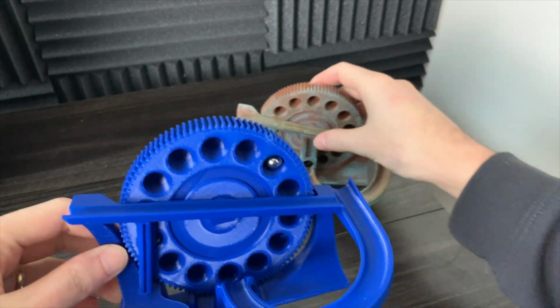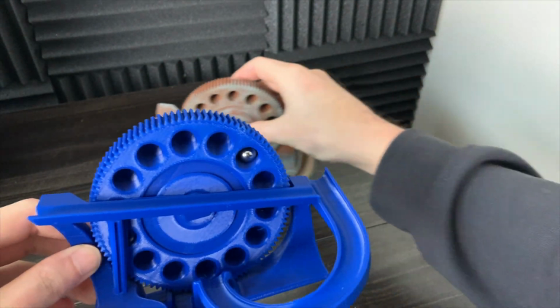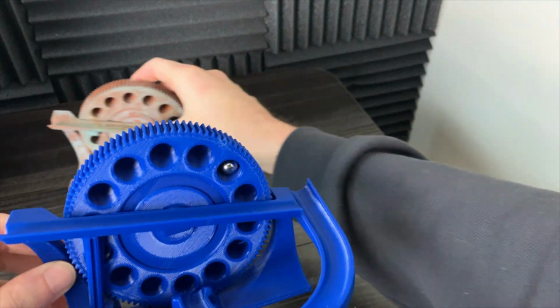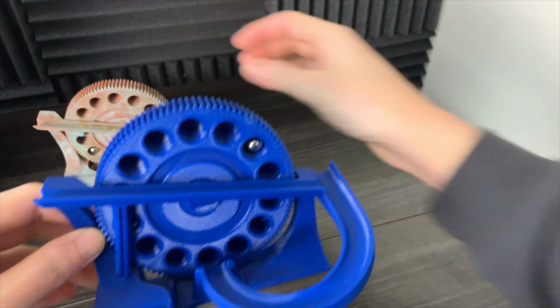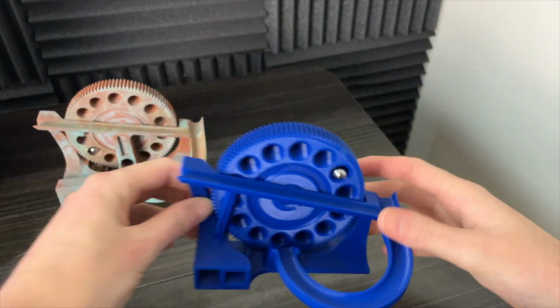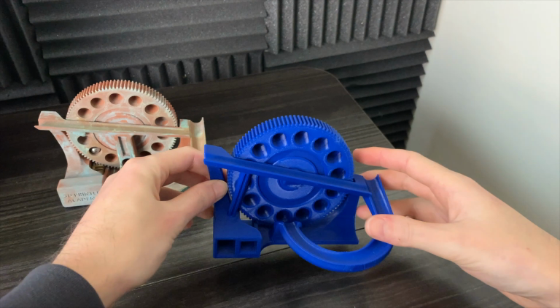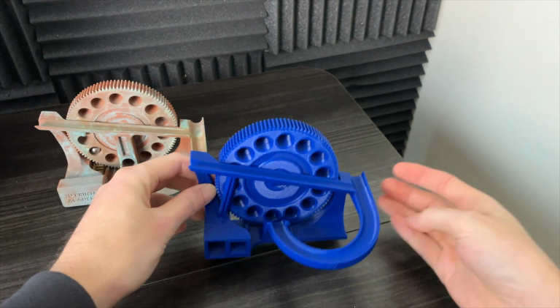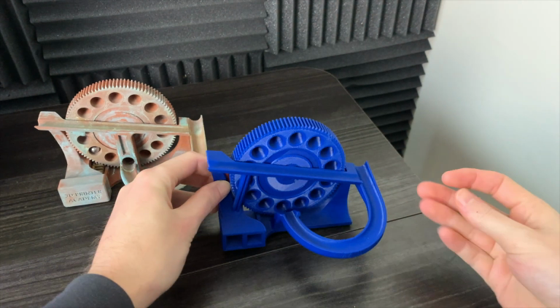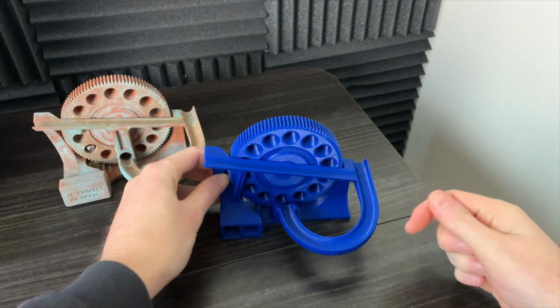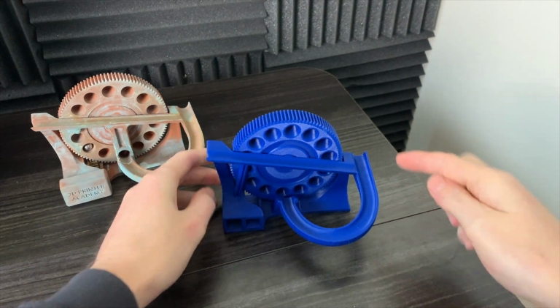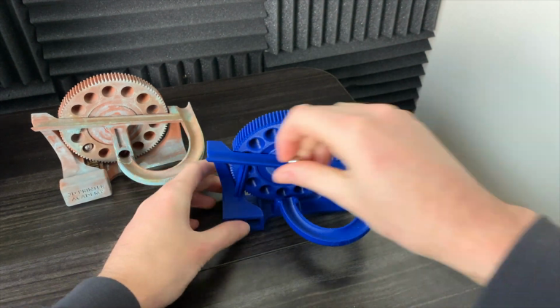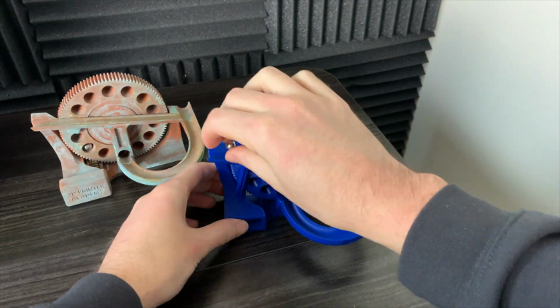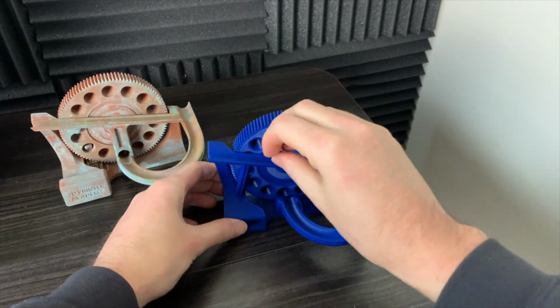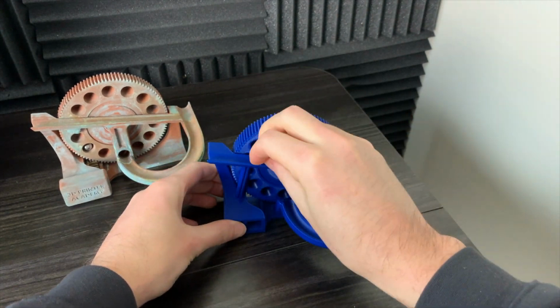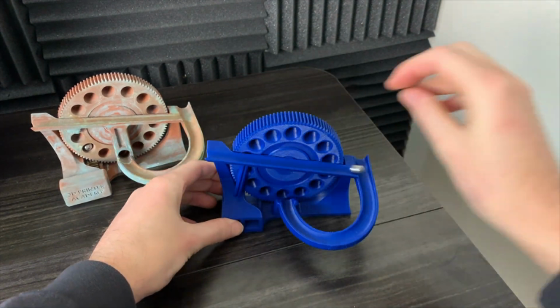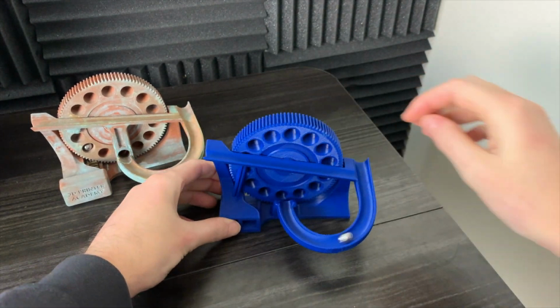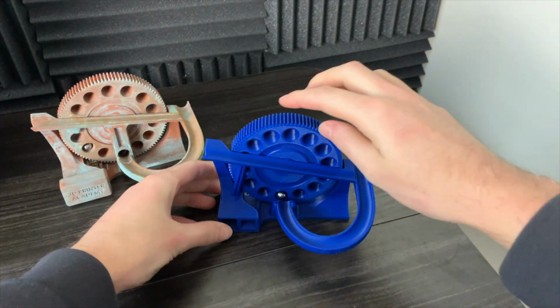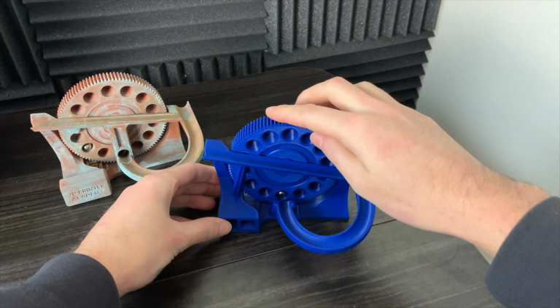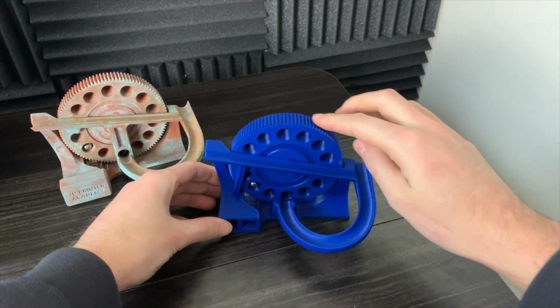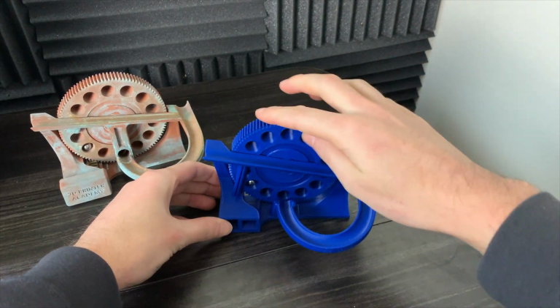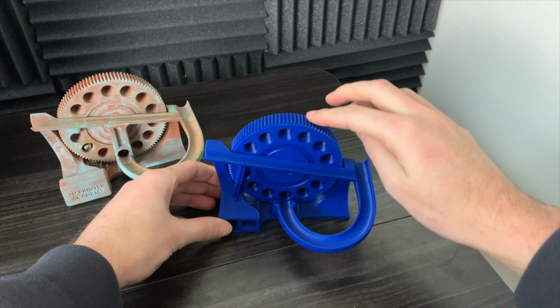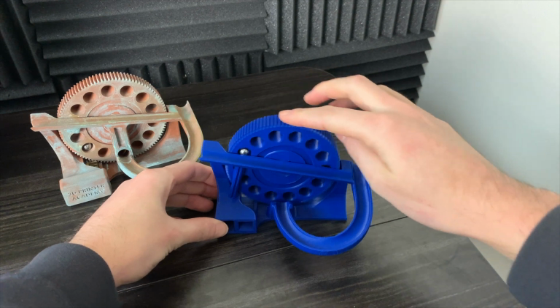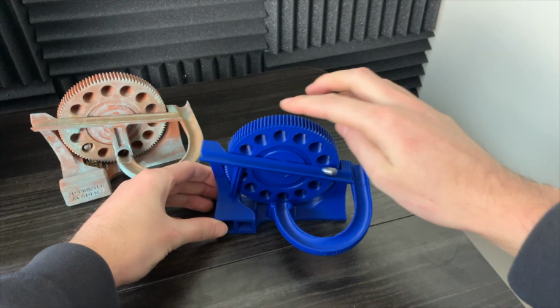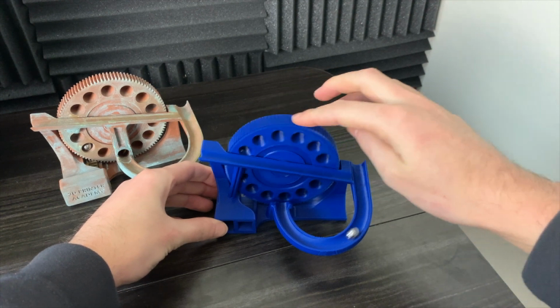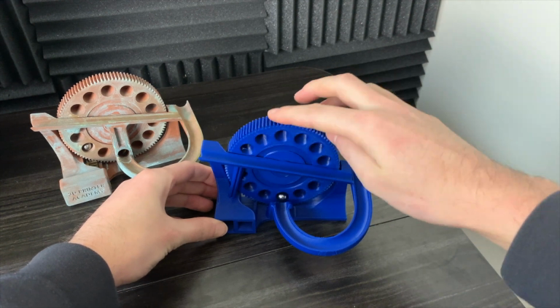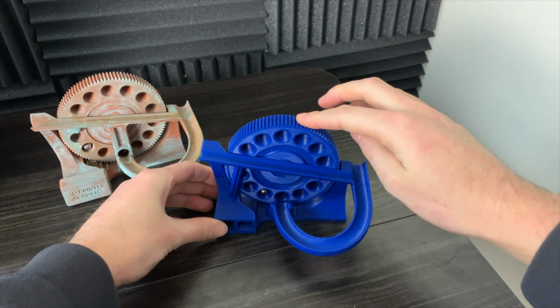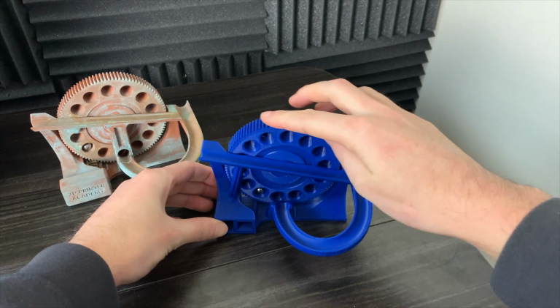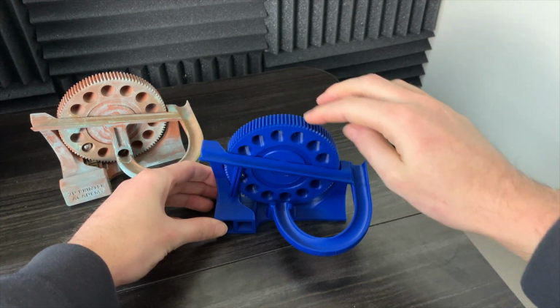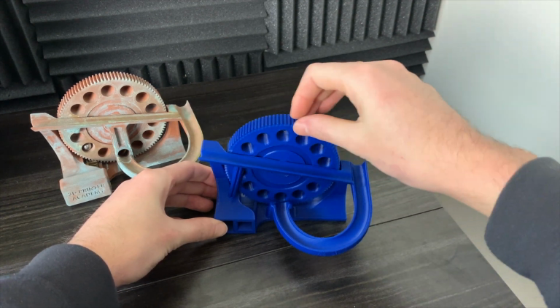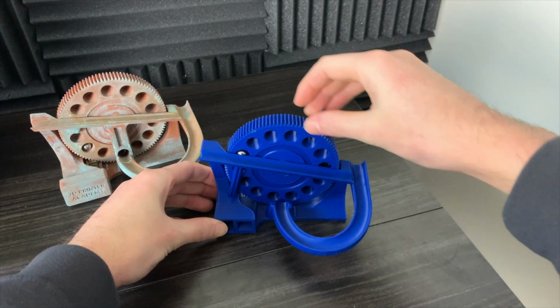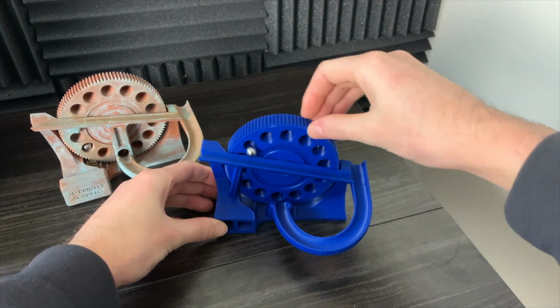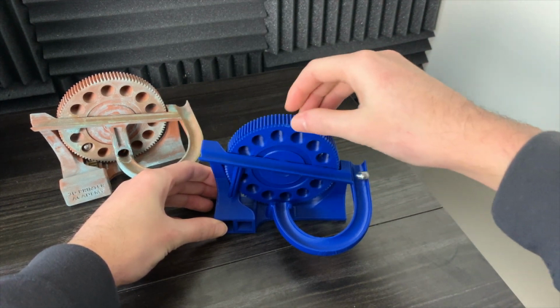This blue version was version 2. In this video I'll also be upgrading the blue version to version 3 to improve on a couple of other things that some people have pointed out.